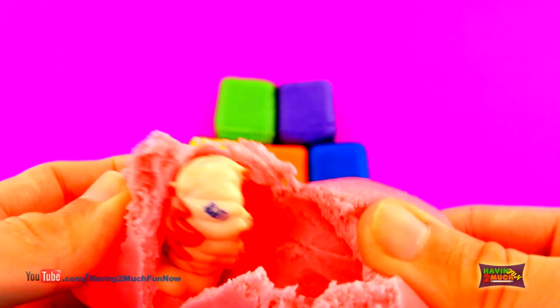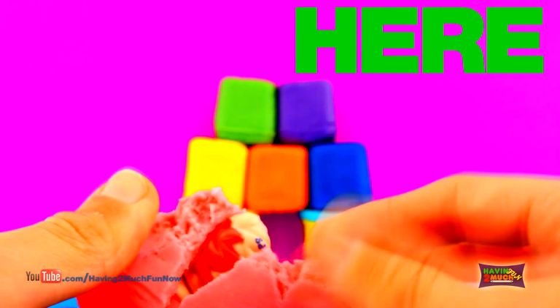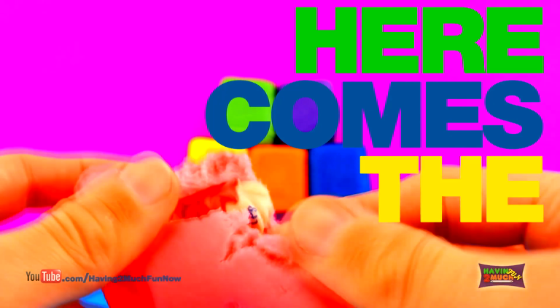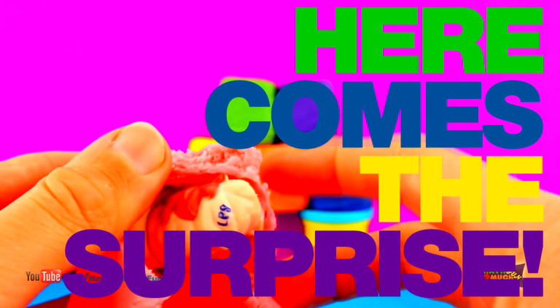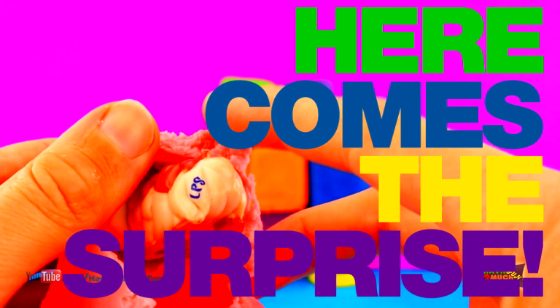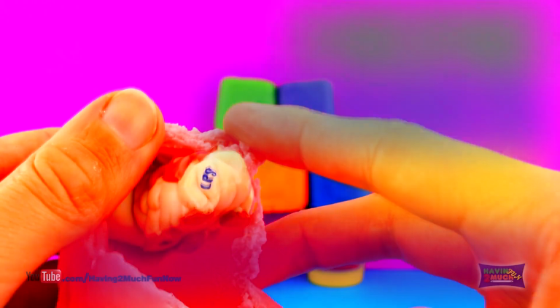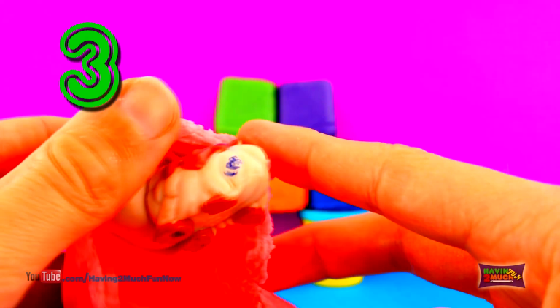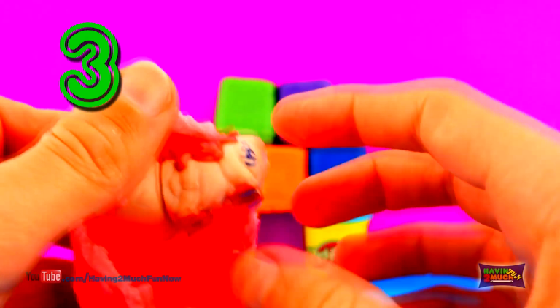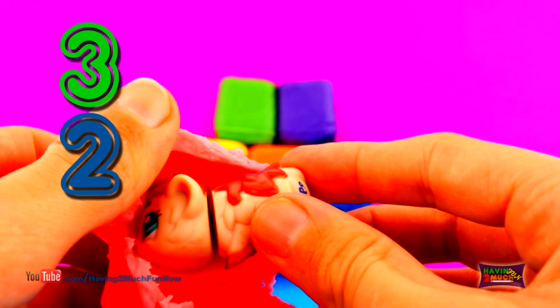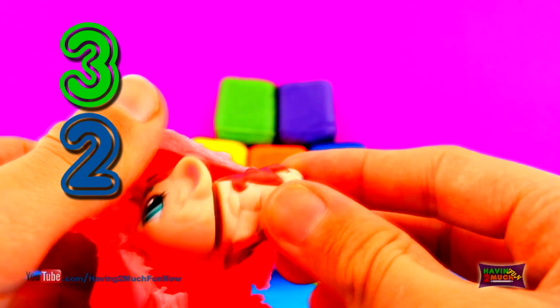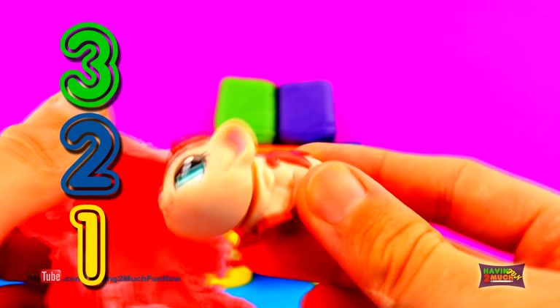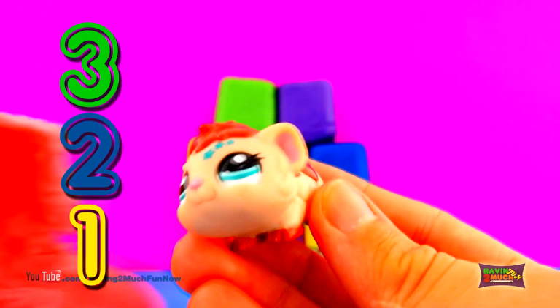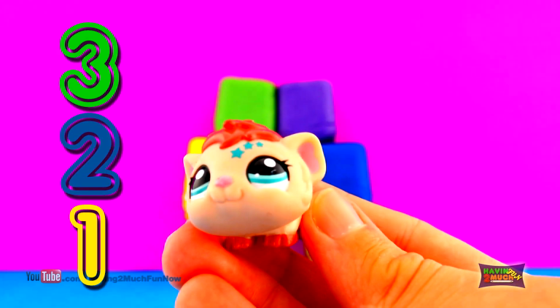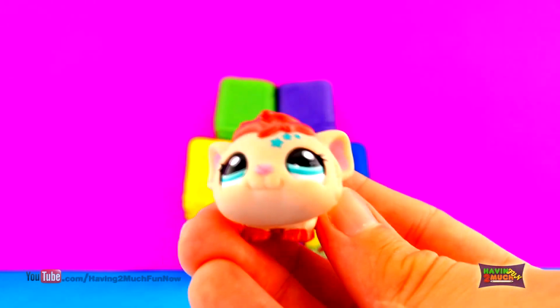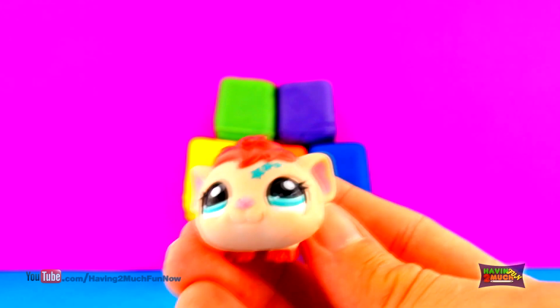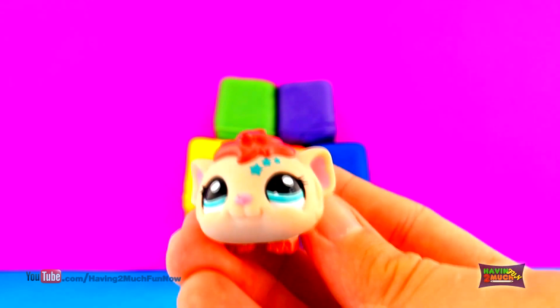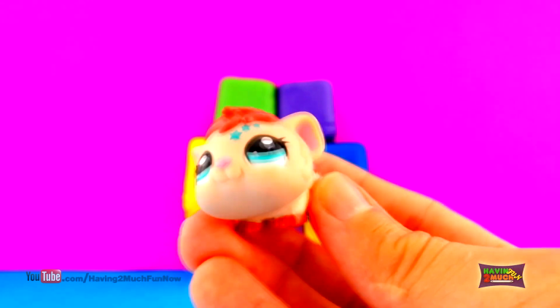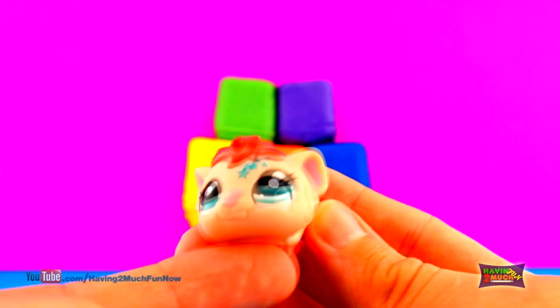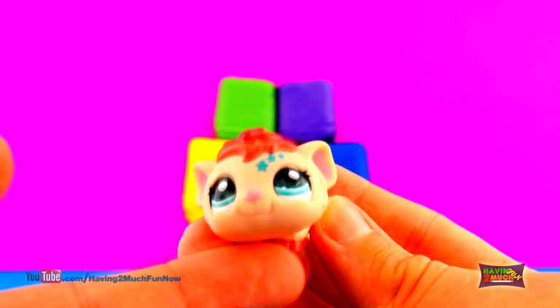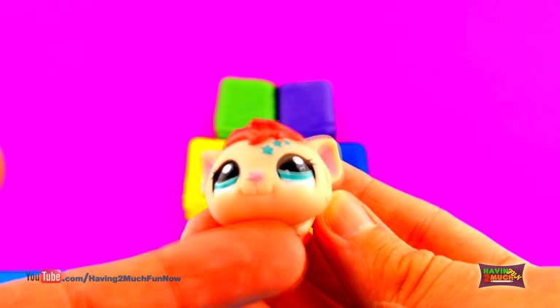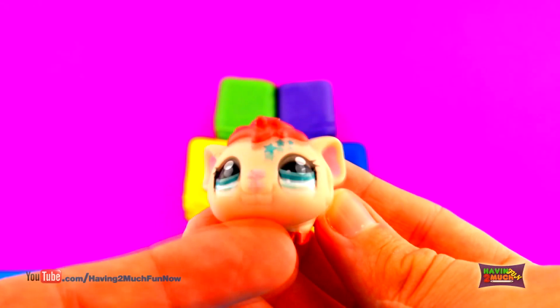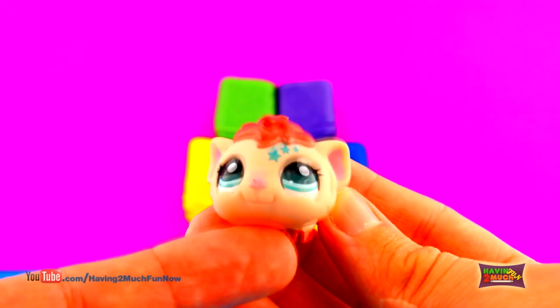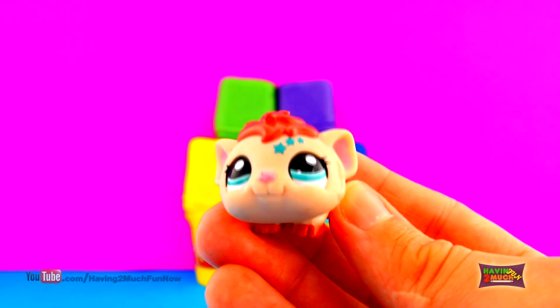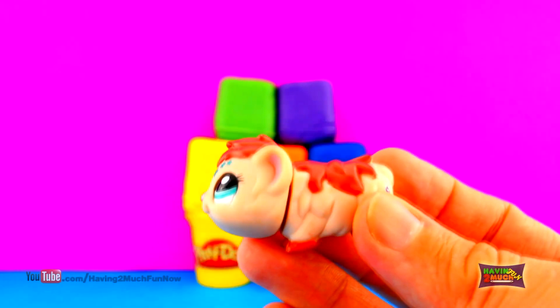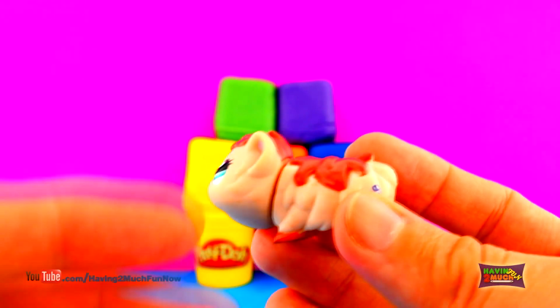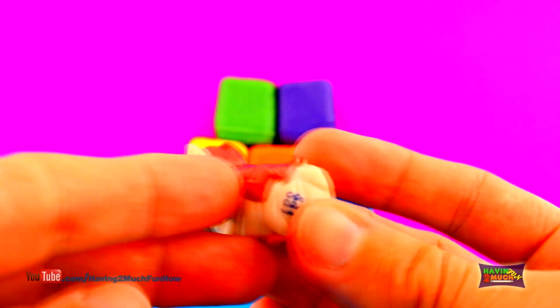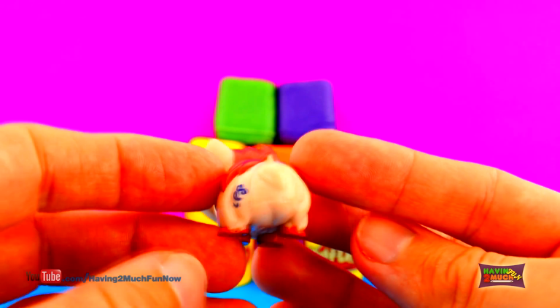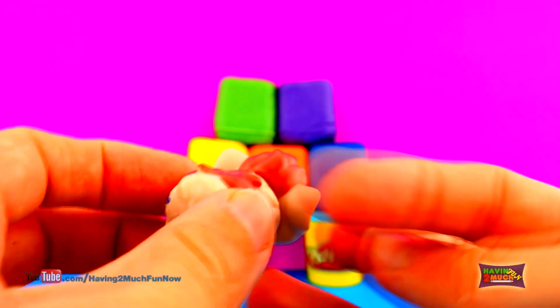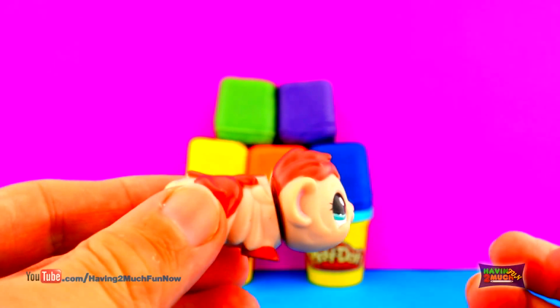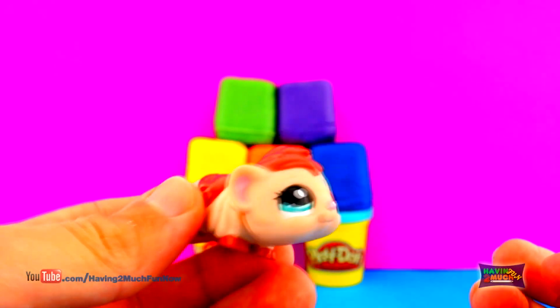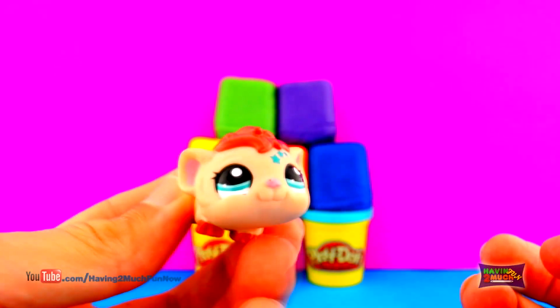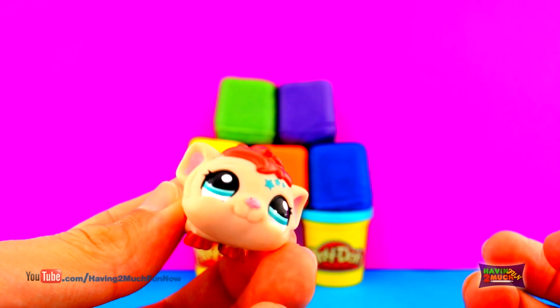Here comes the surprise. 3, 2, 1. It's Littlest Pet Shop Goodie Pig number 2261. Give the video a thumbs up if you like LPS.